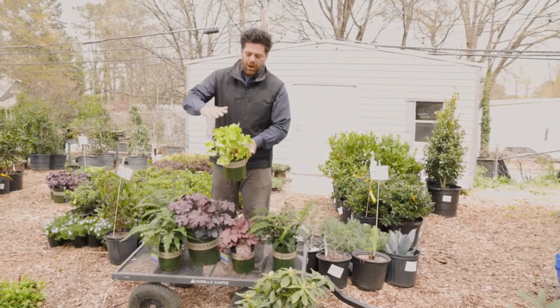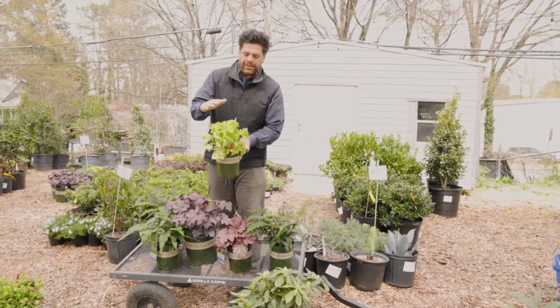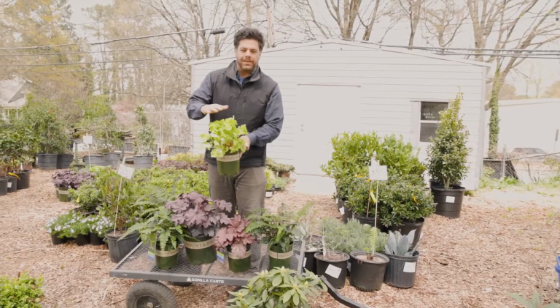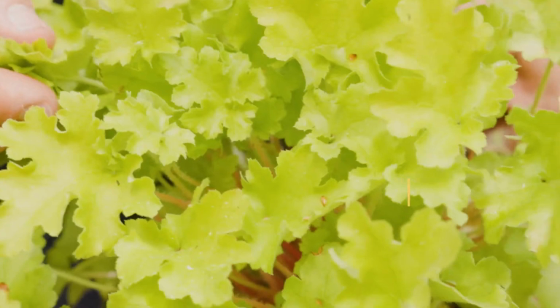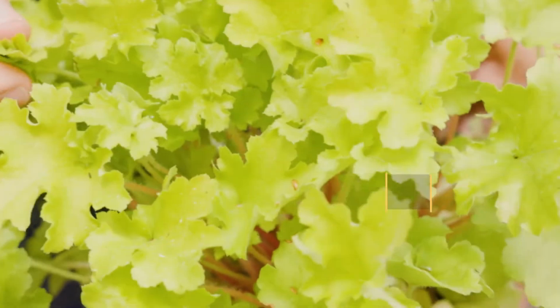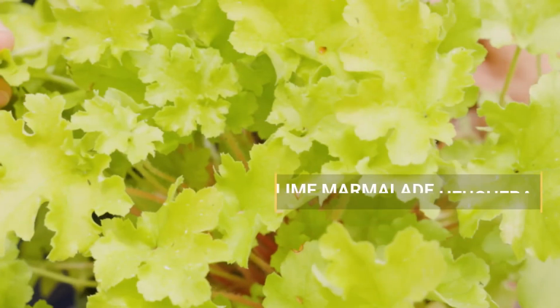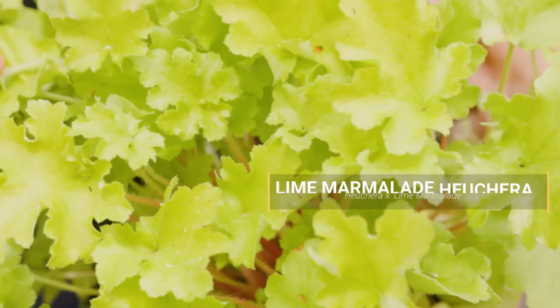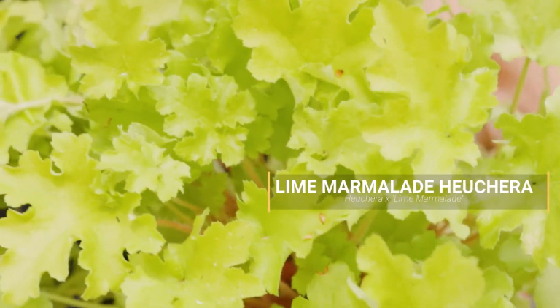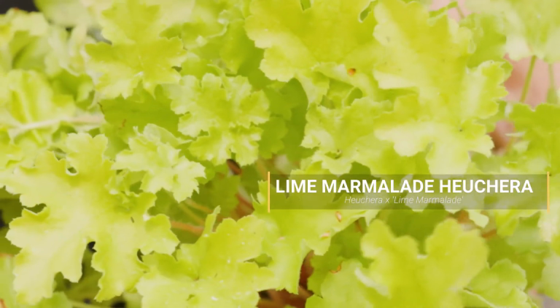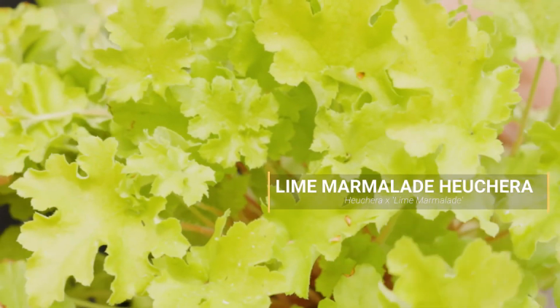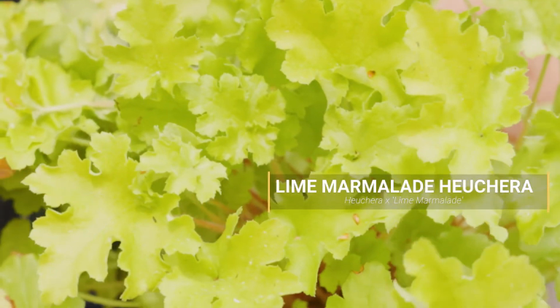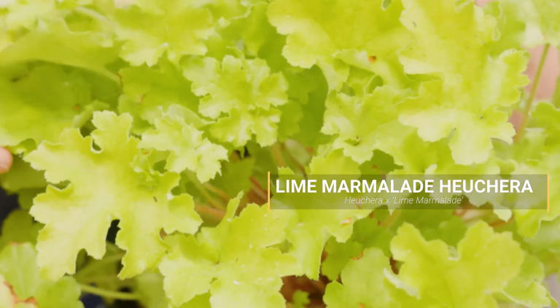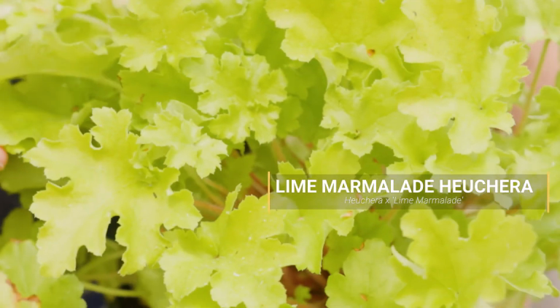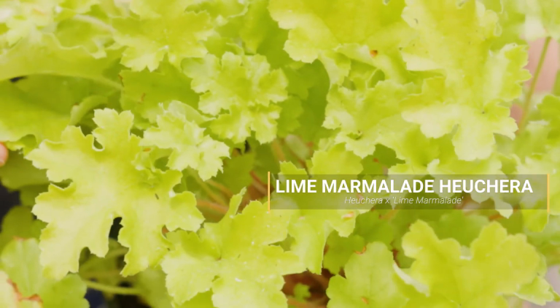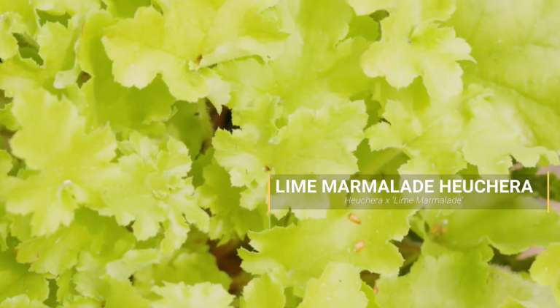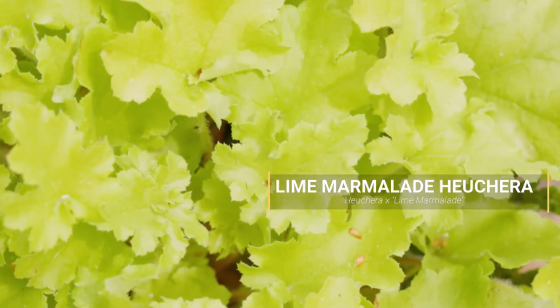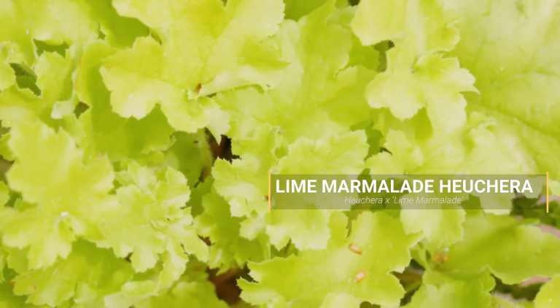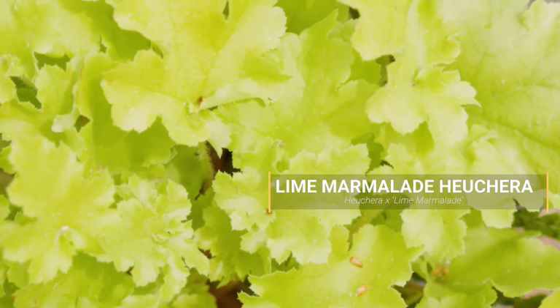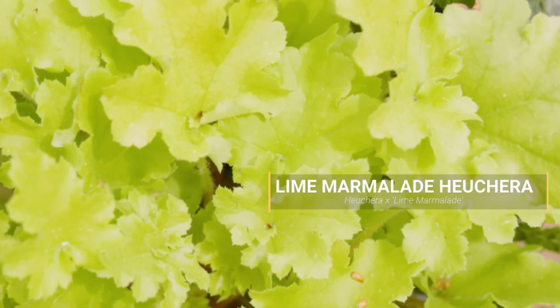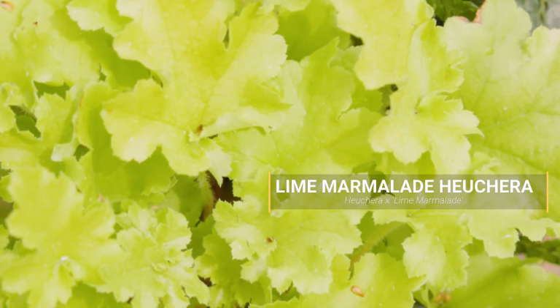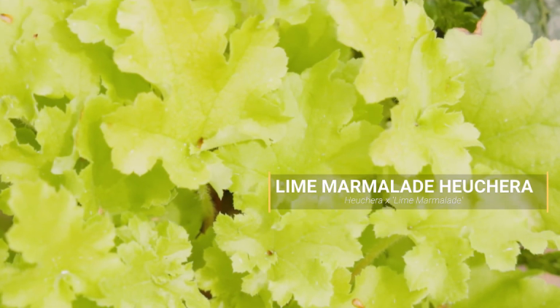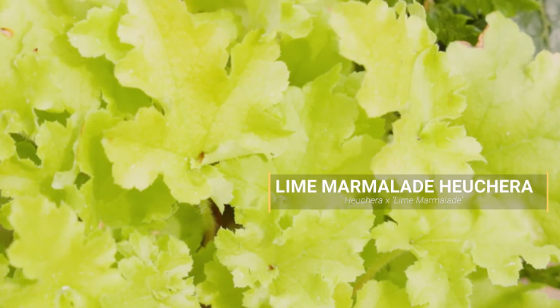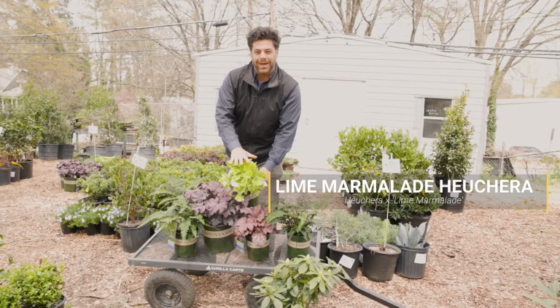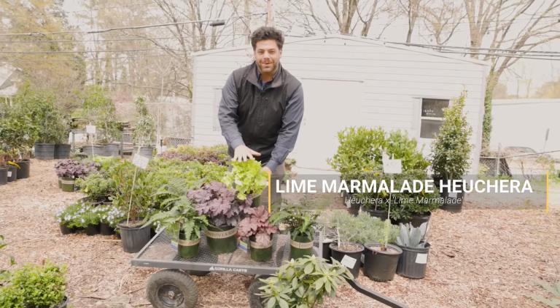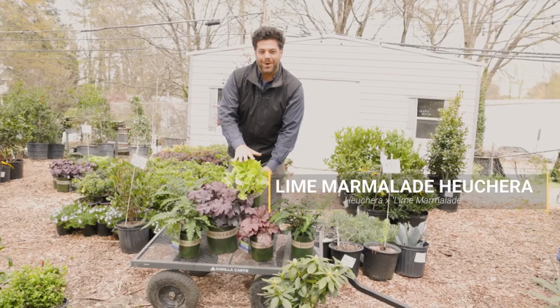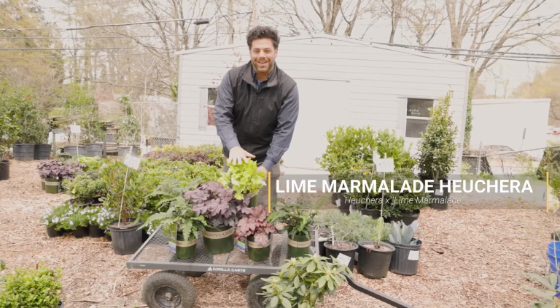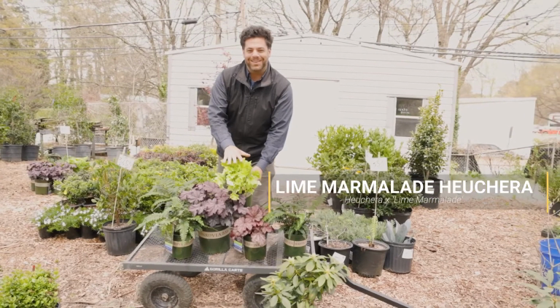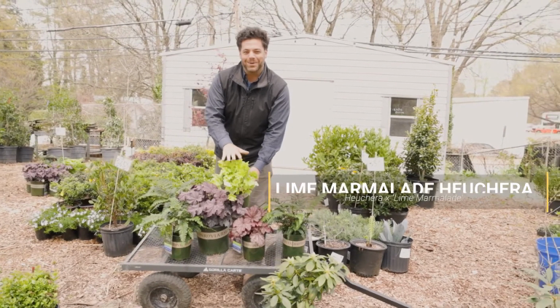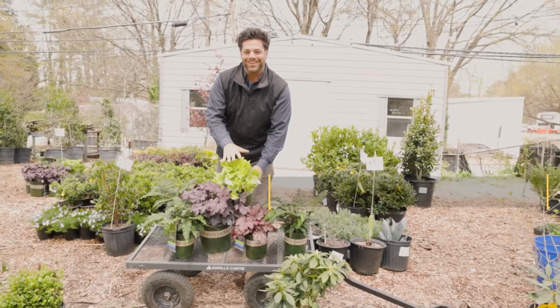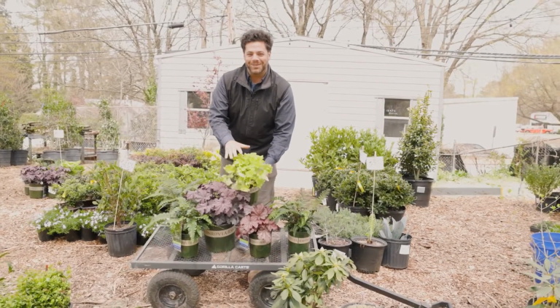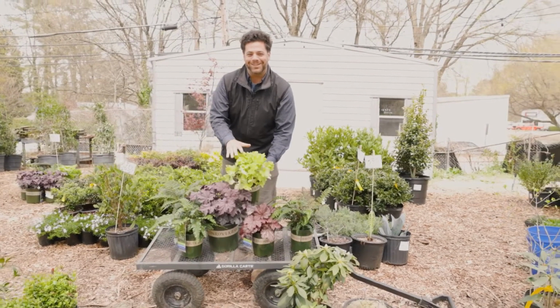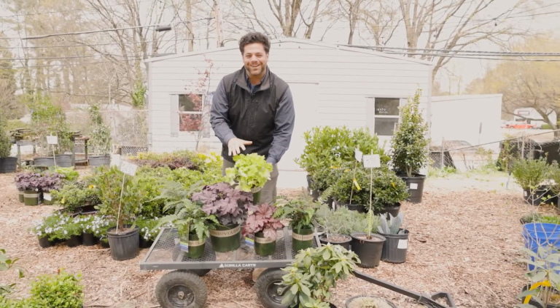It only gets about 10 or 12 inches high, goes a little wider — 24, 28 inches. But look at that pop of color for this Lime Marmalade Heuchera. Give it a try in your shade garden.